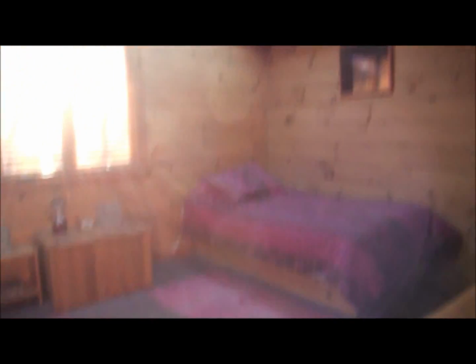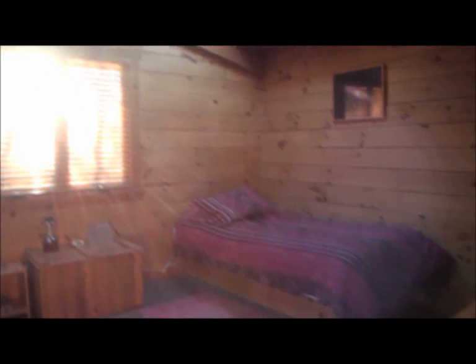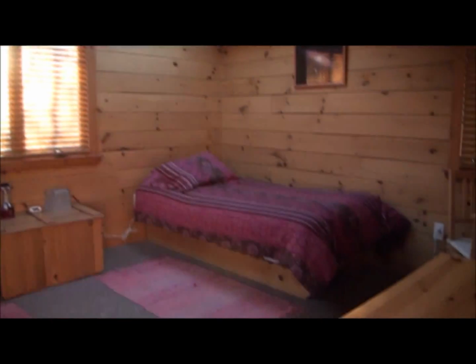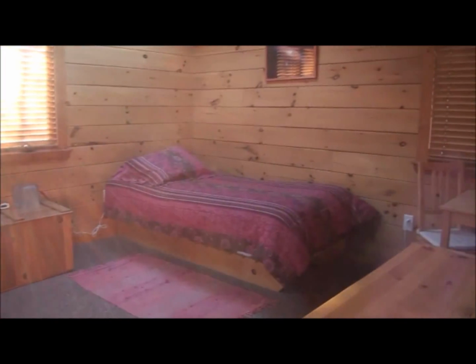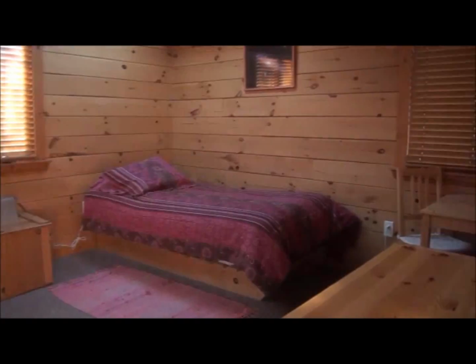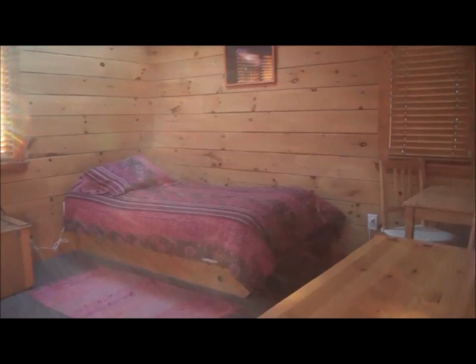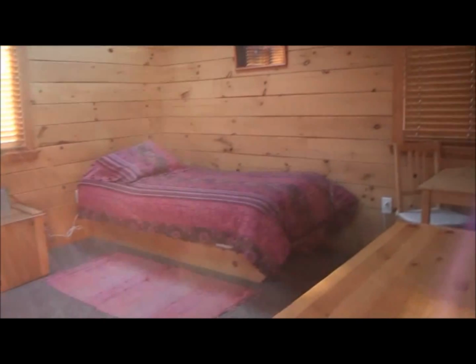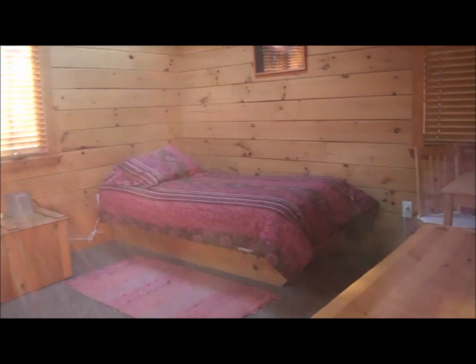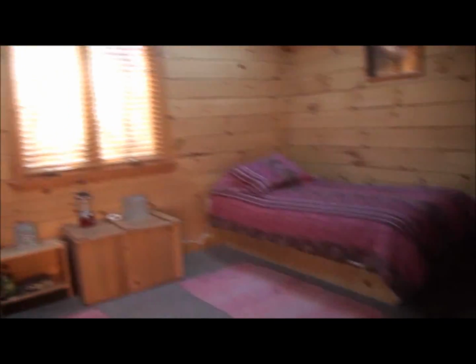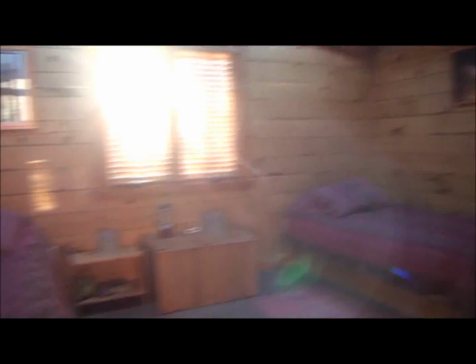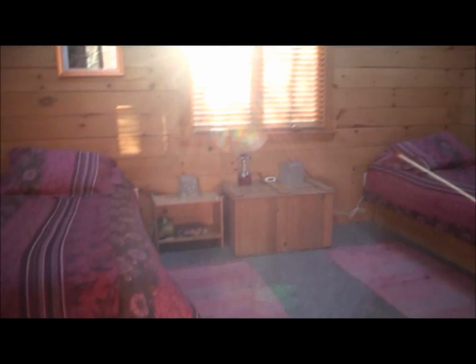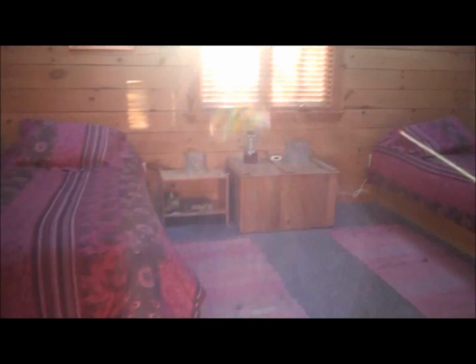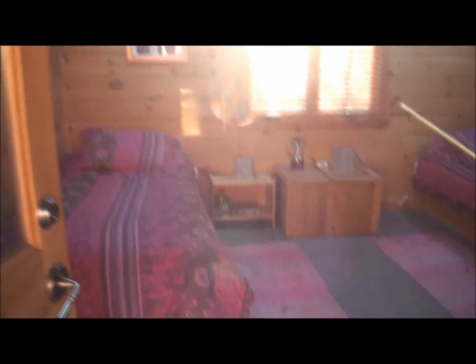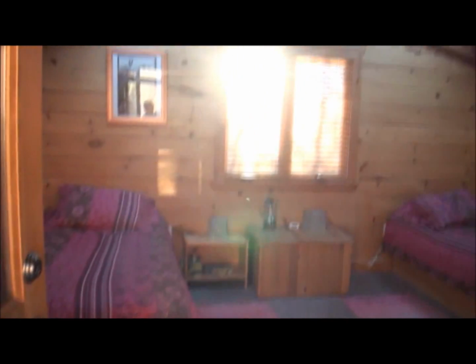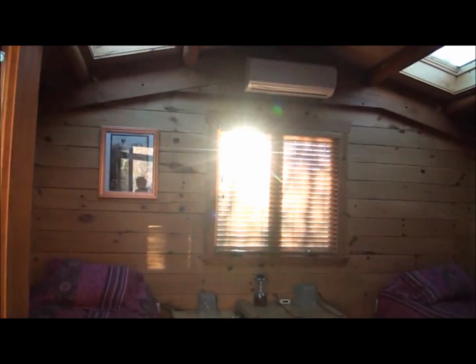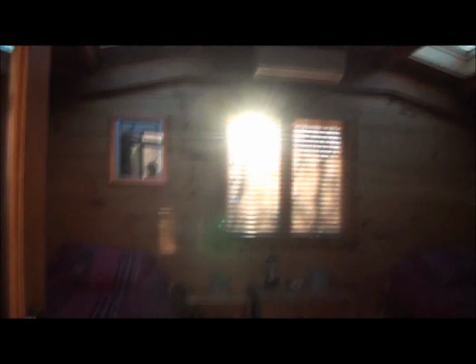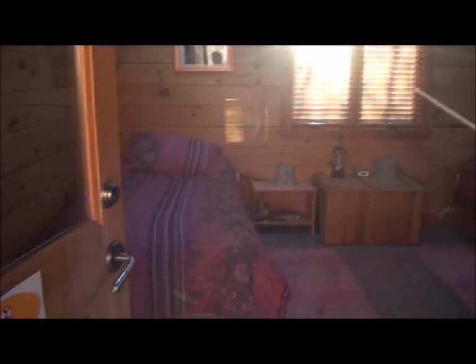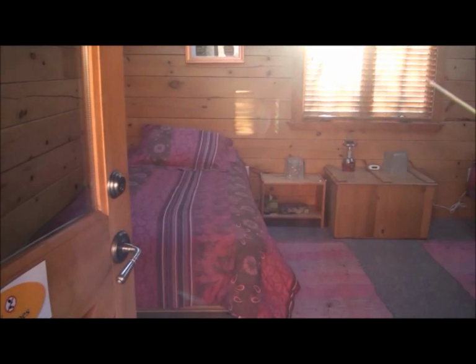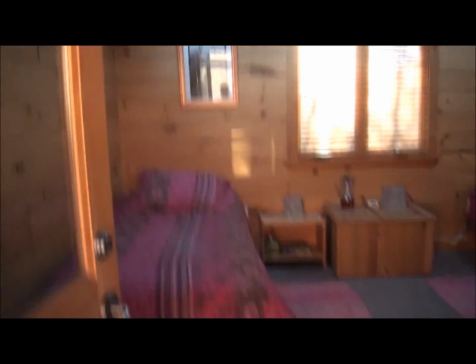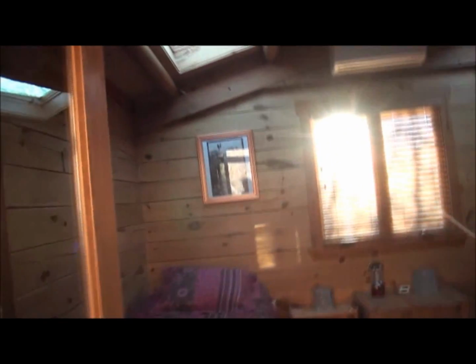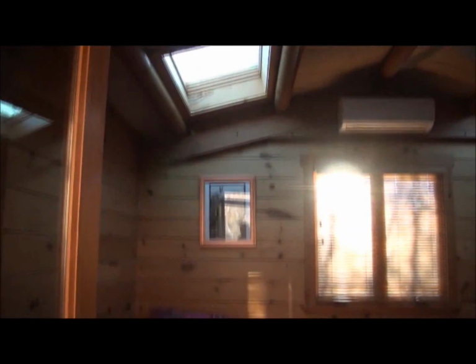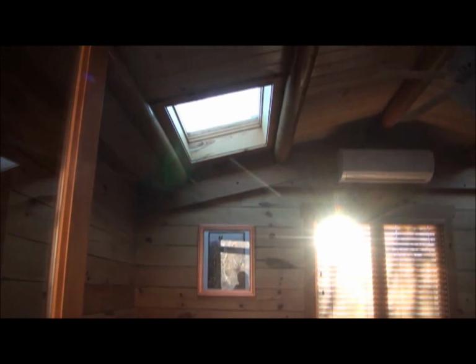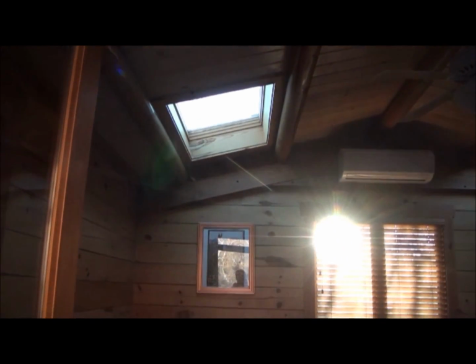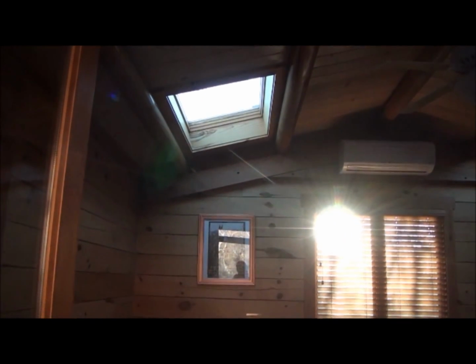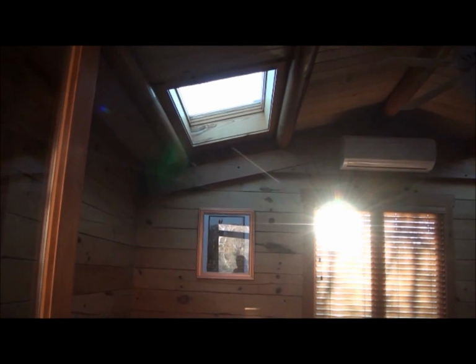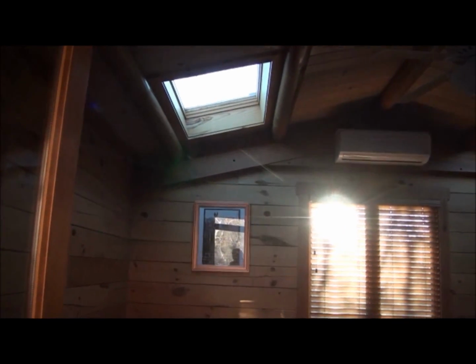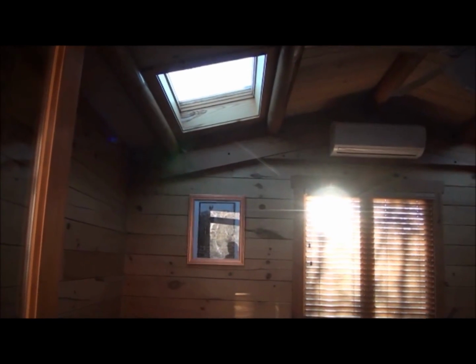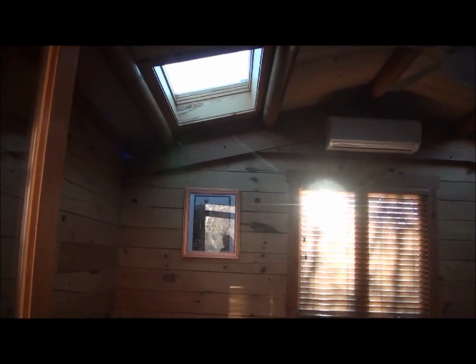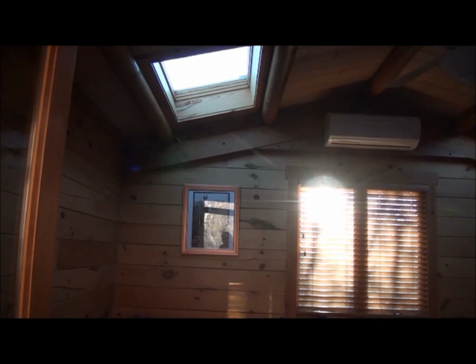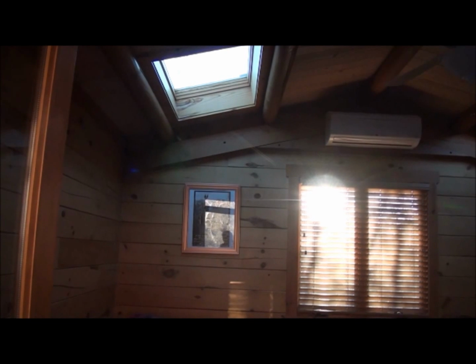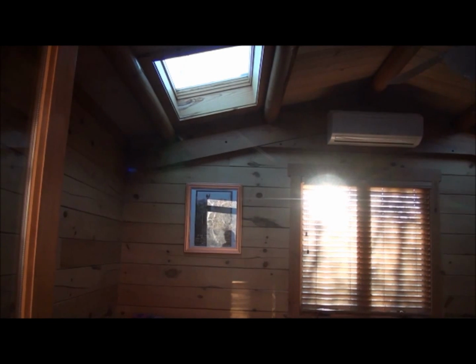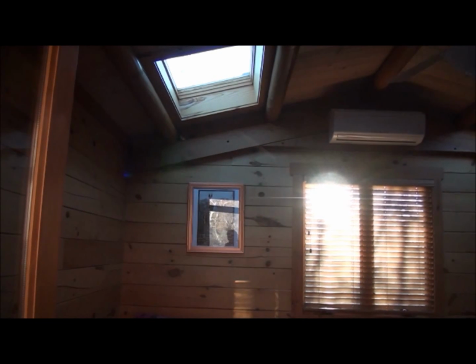Oh, they're so beautiful — this gorgeous wood. There's two people for each of these cottages. And if you'll notice, above the bed, there's a skylight for each bed so you can look at the stars.